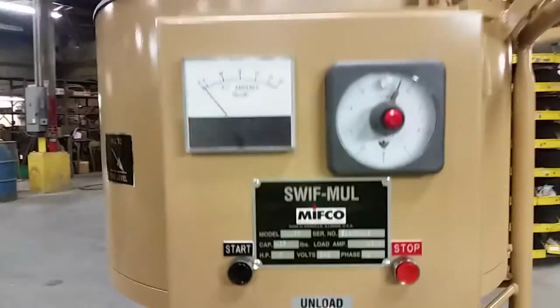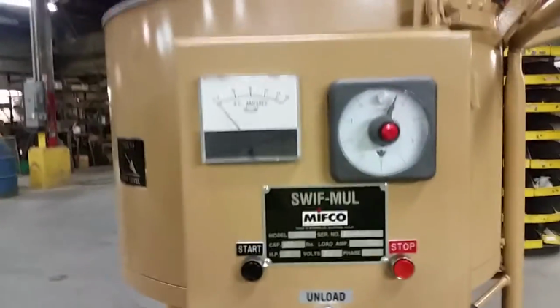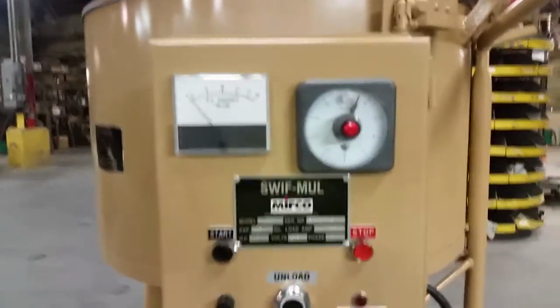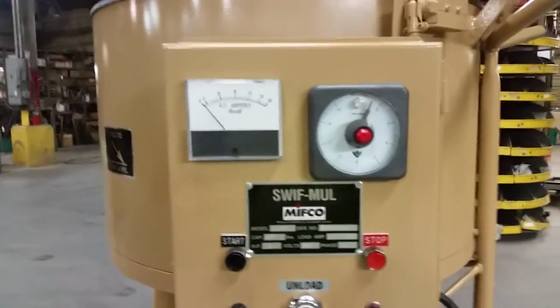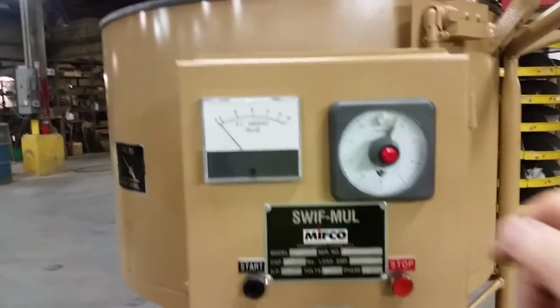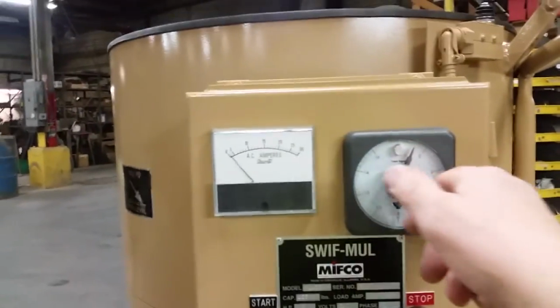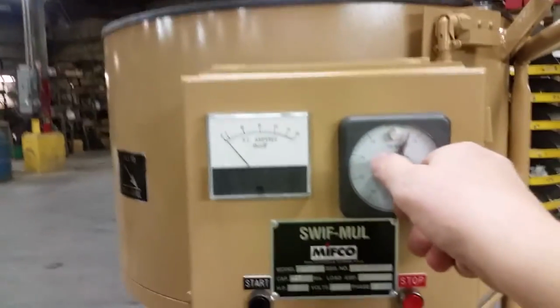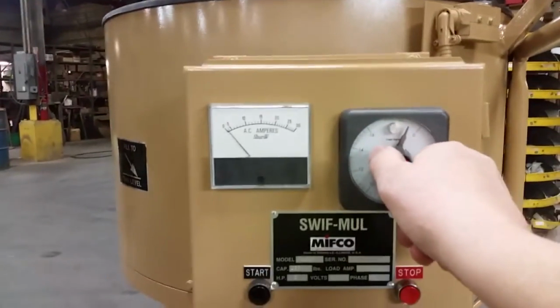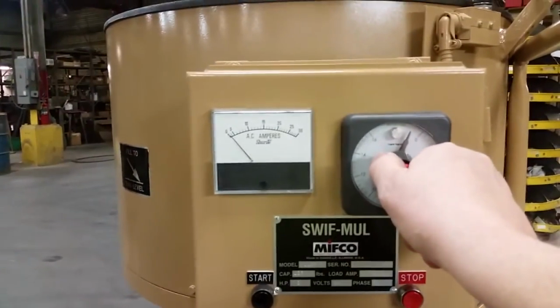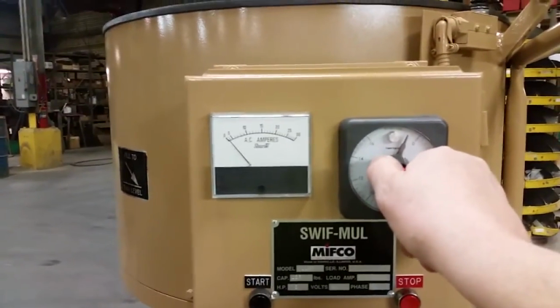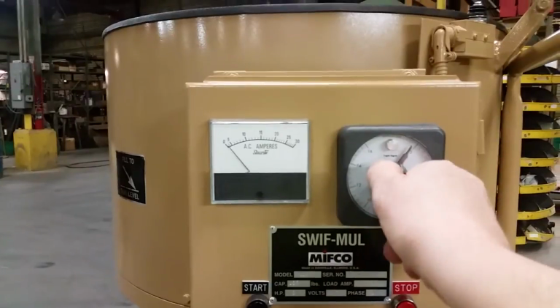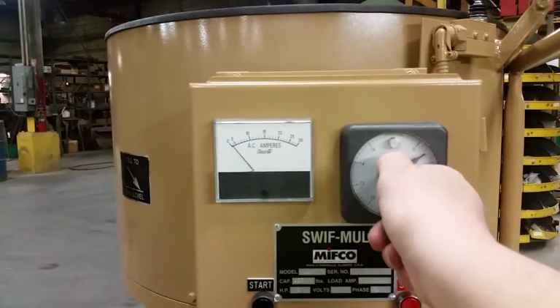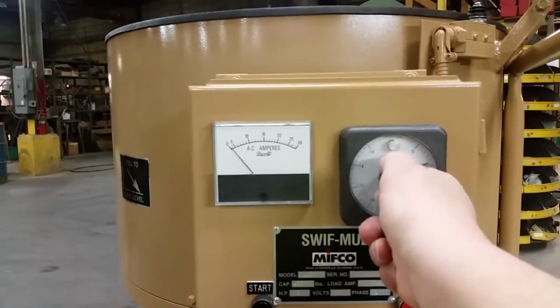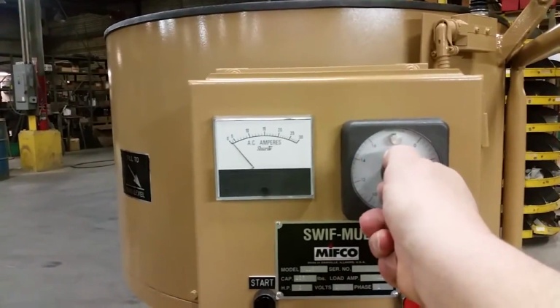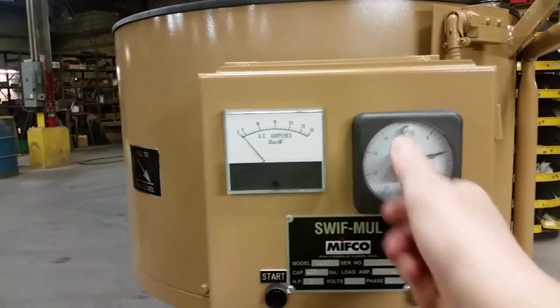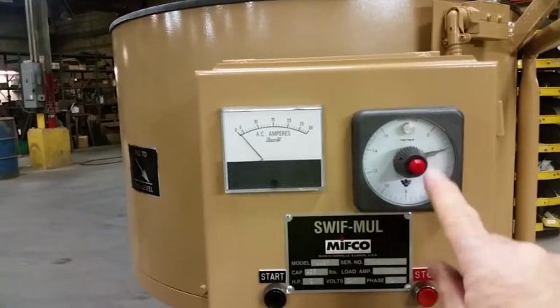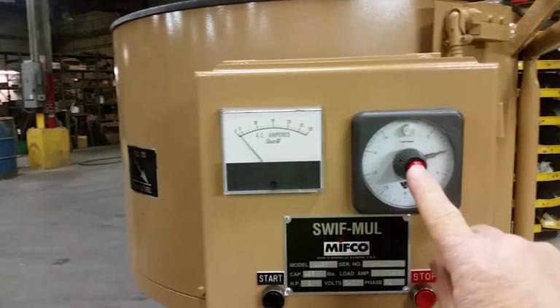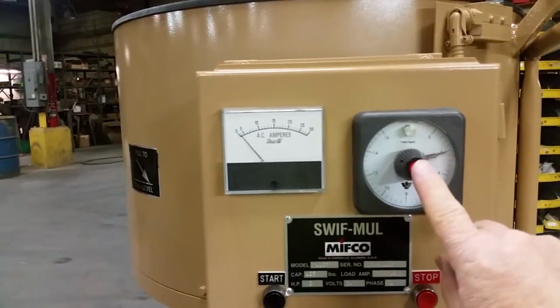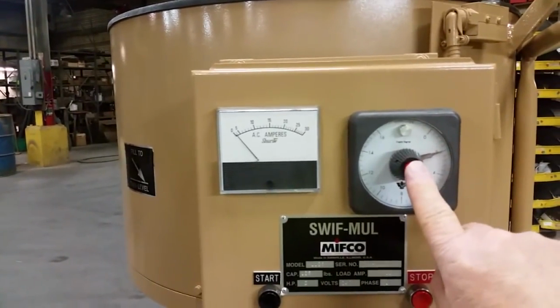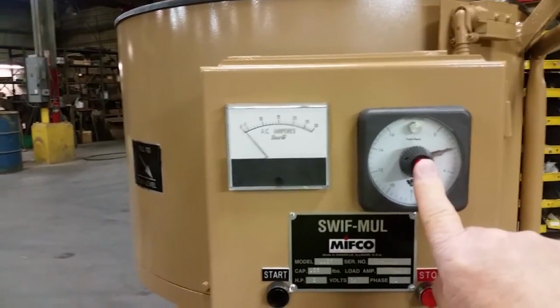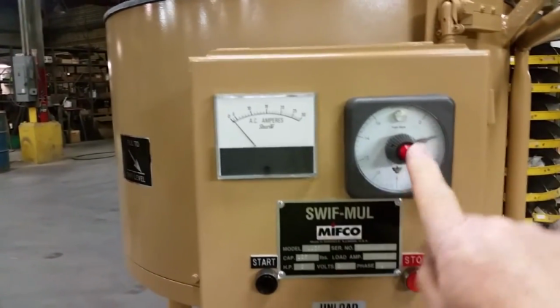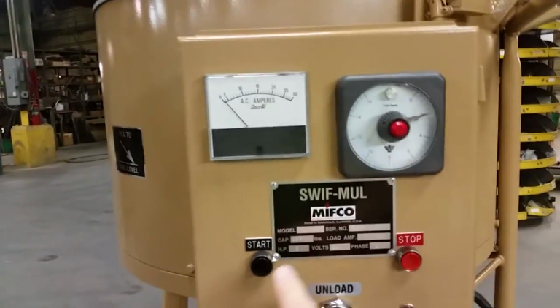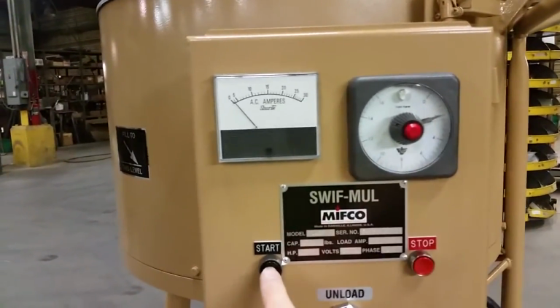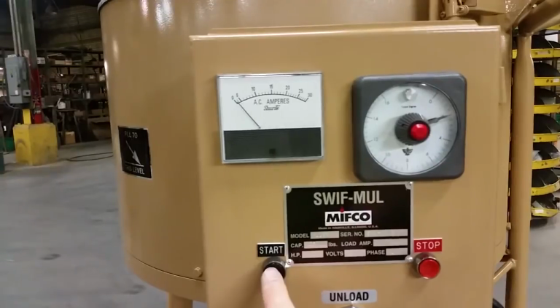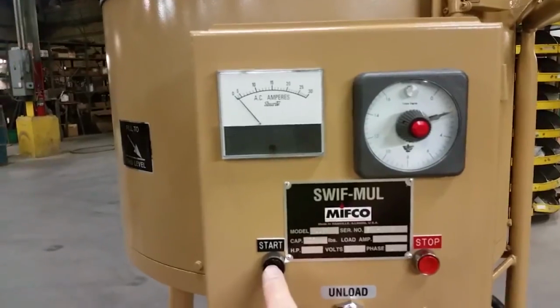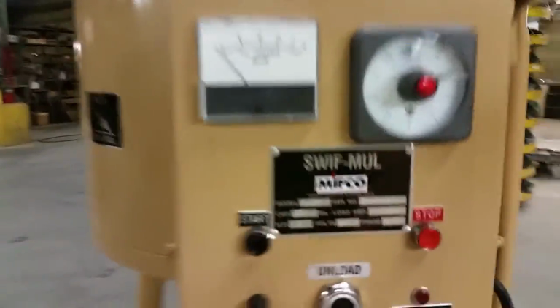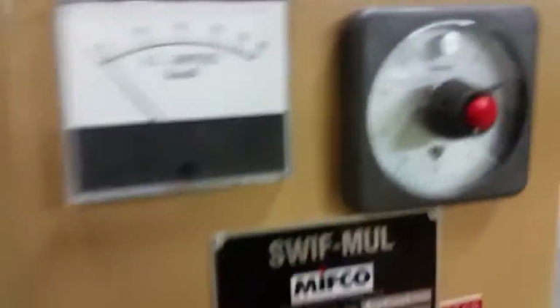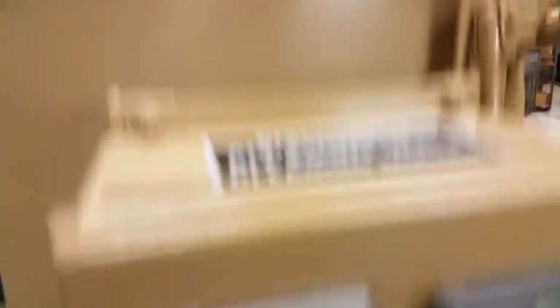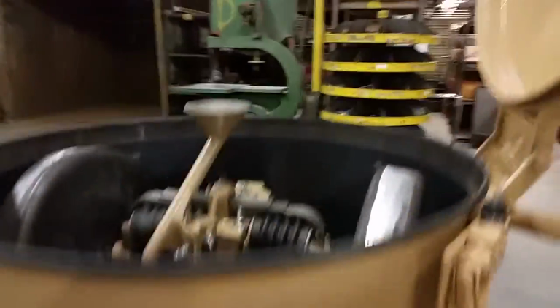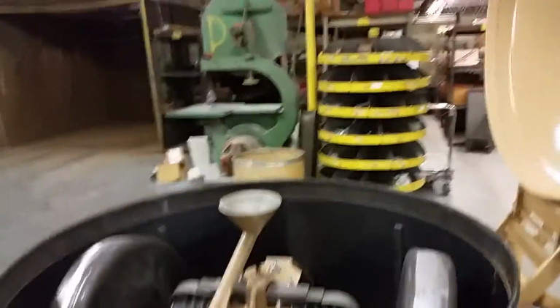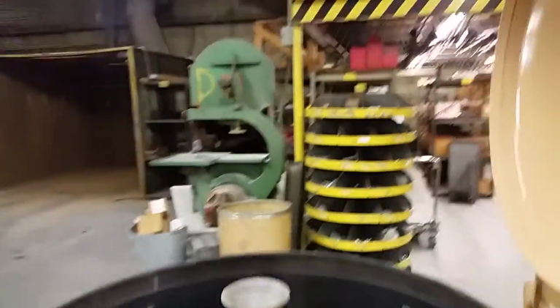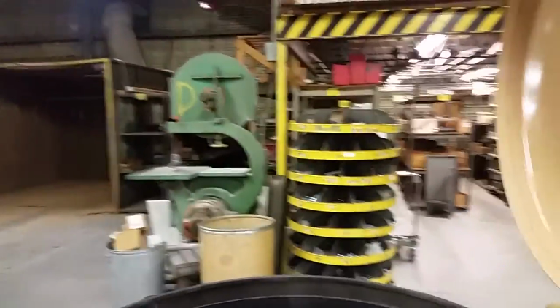To operate, set your timer. Push the red button in, and push the start button after you have the lid closed.